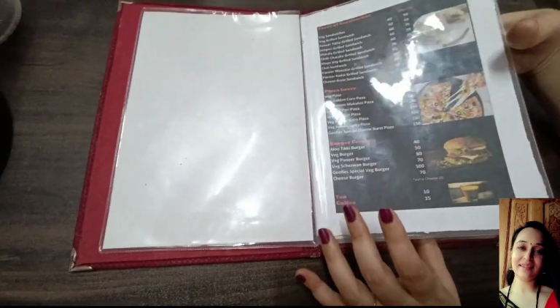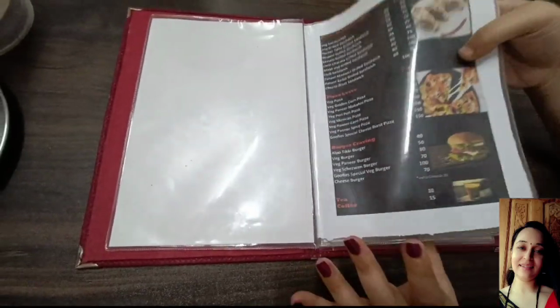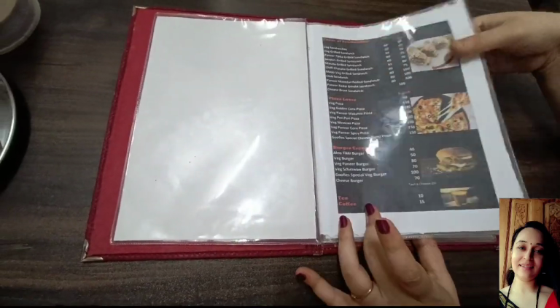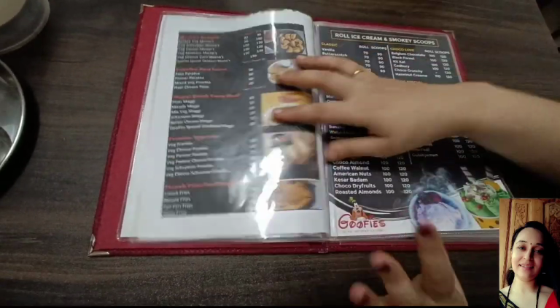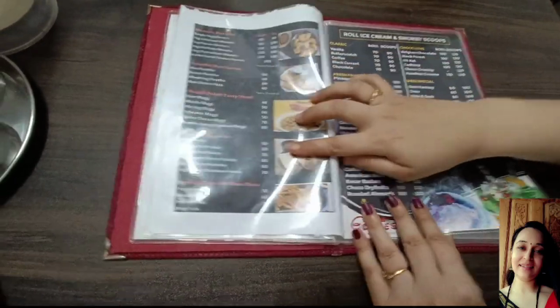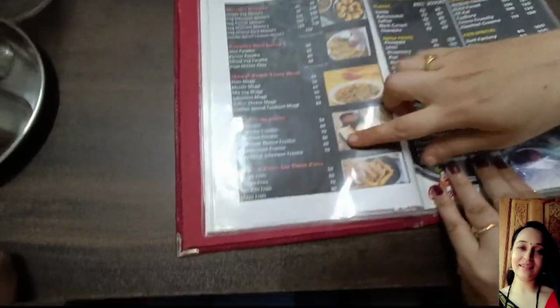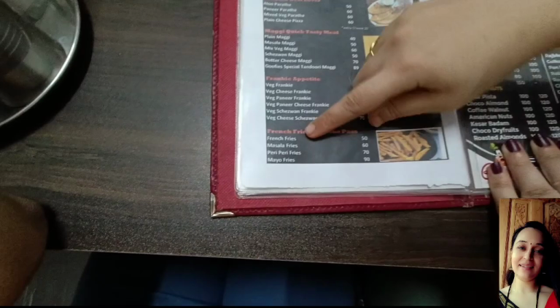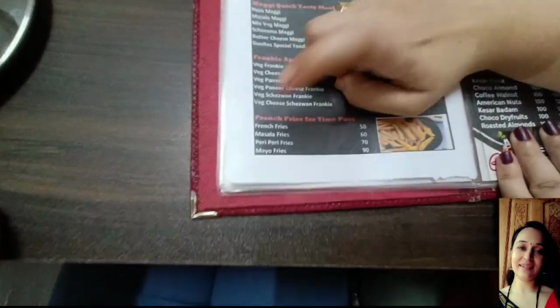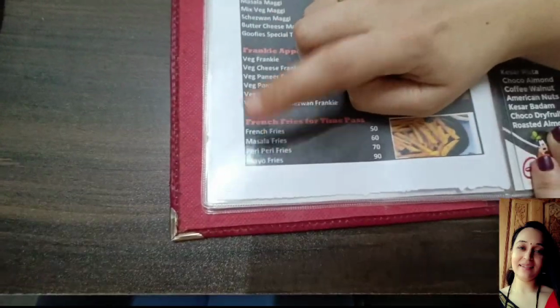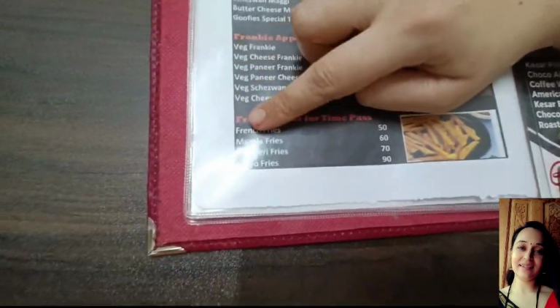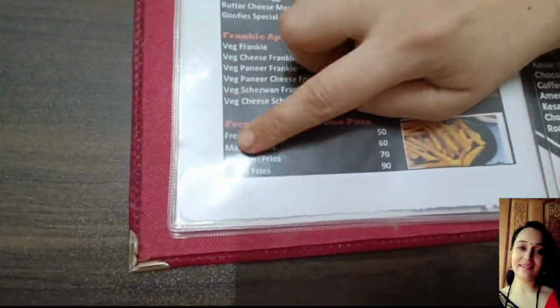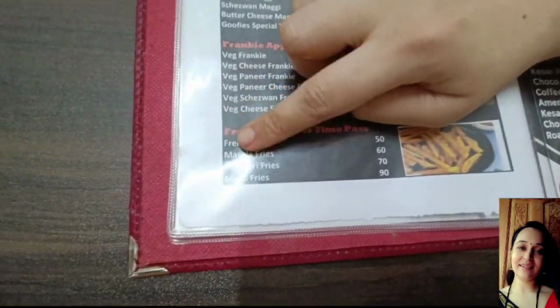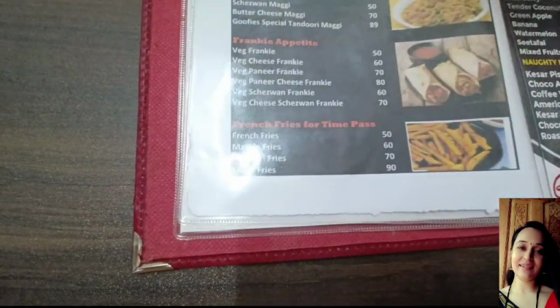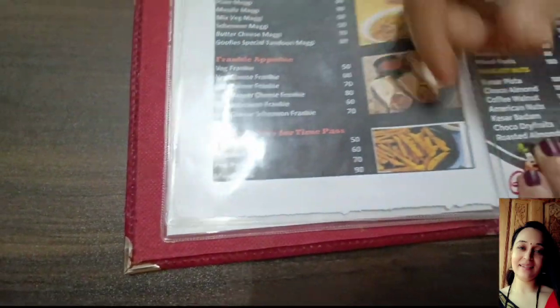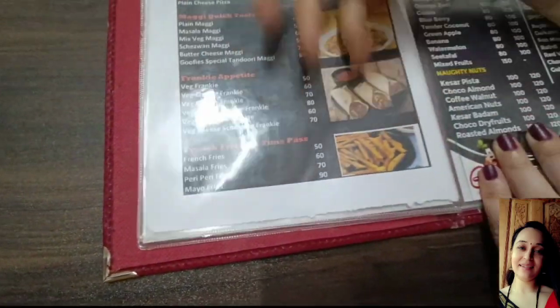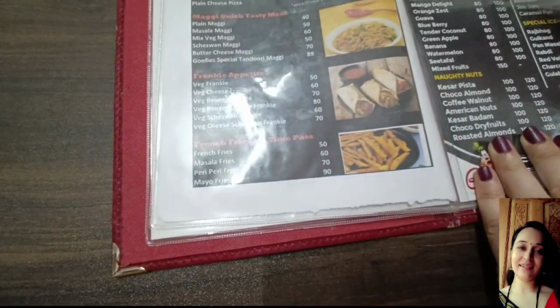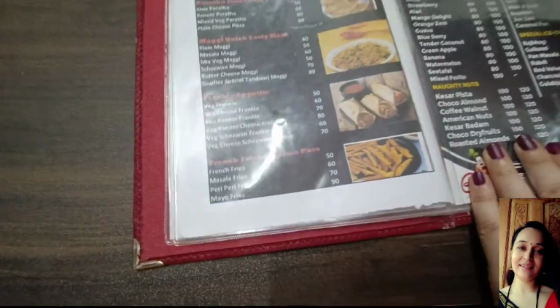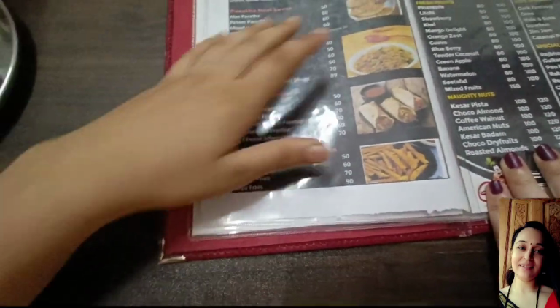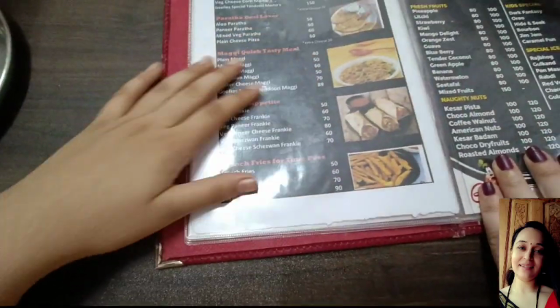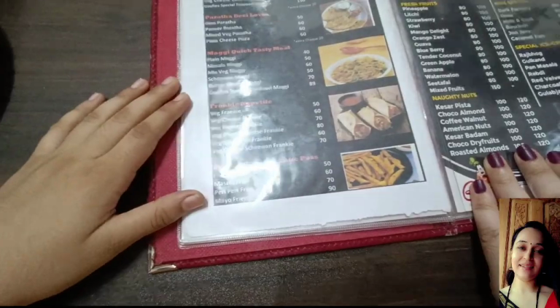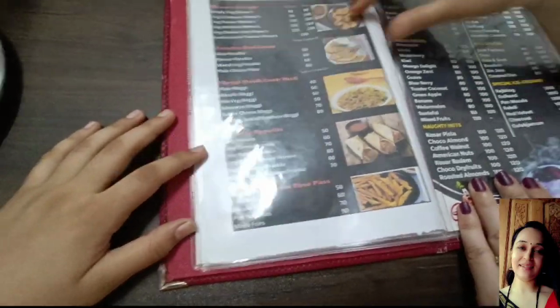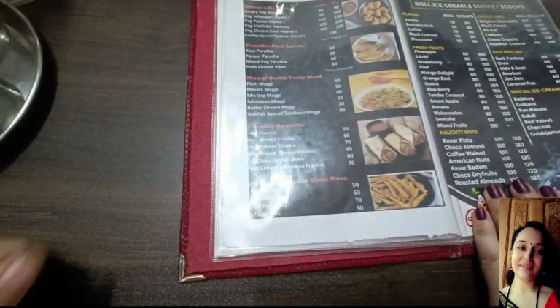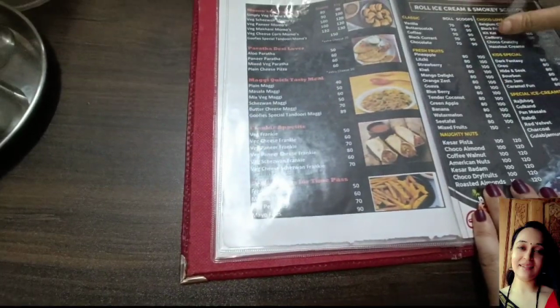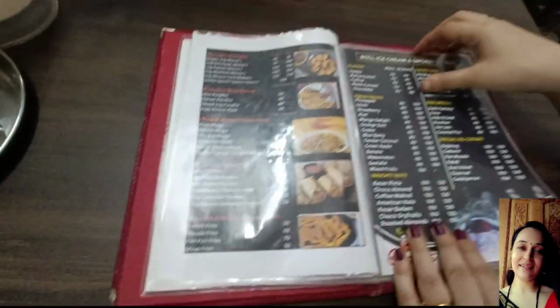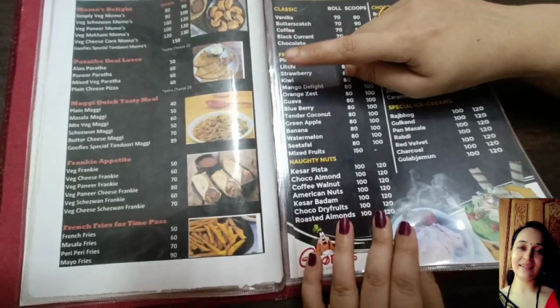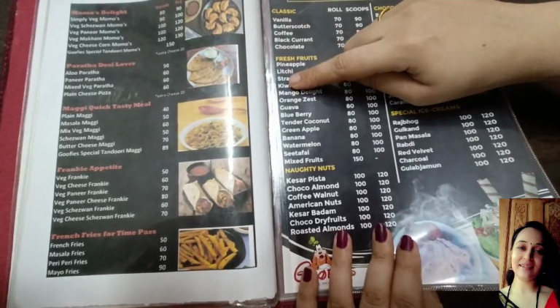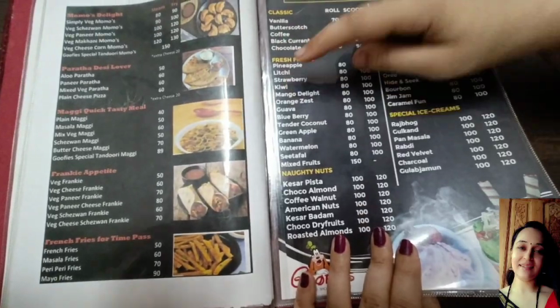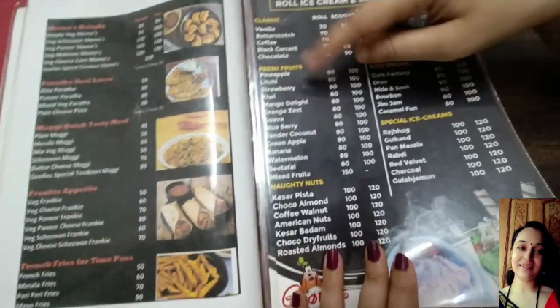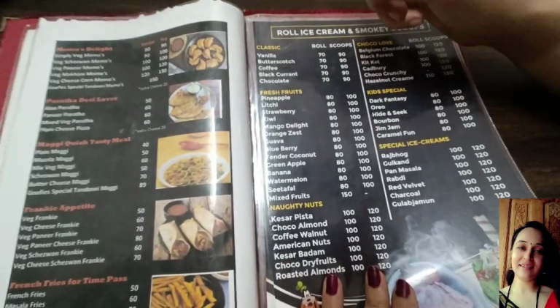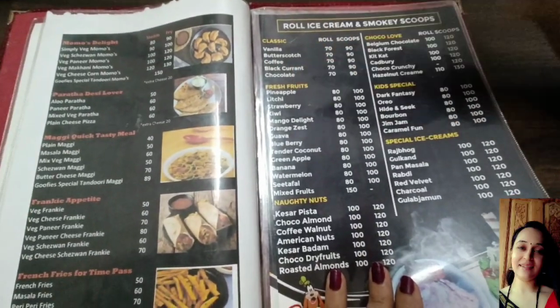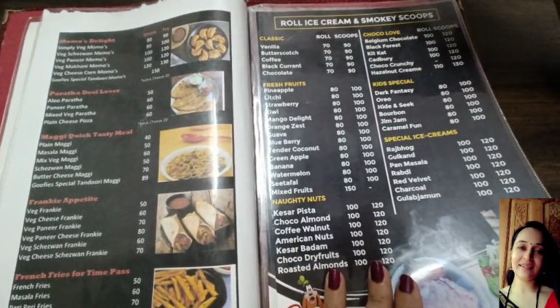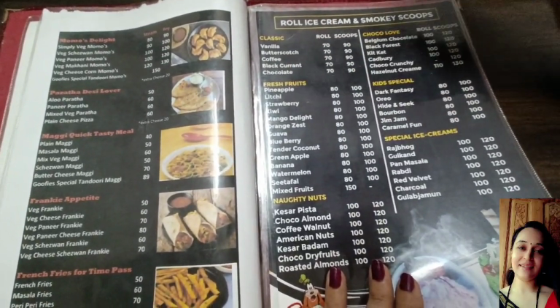But today we are going to try french fries — peri peri french fries. Spicy, very tasty. They suggested it. Also a kiwi roll and mango delight scoop.